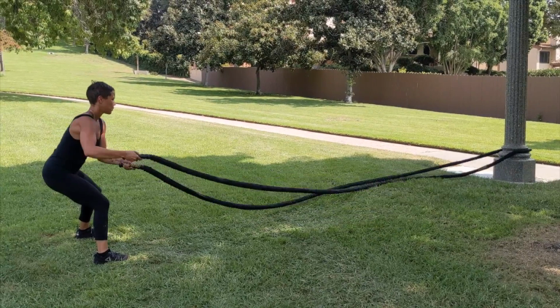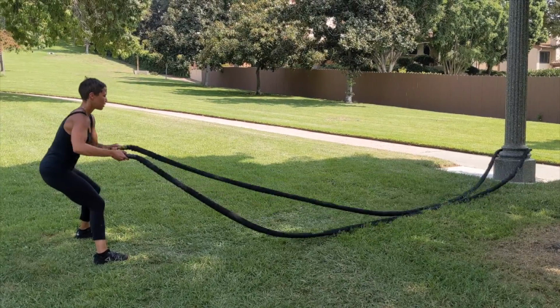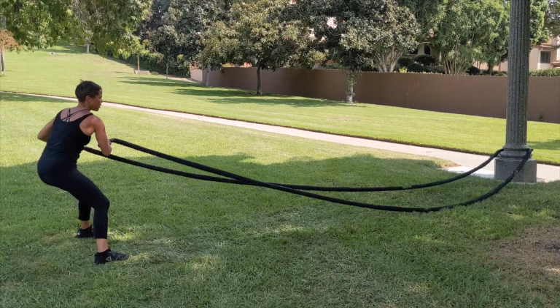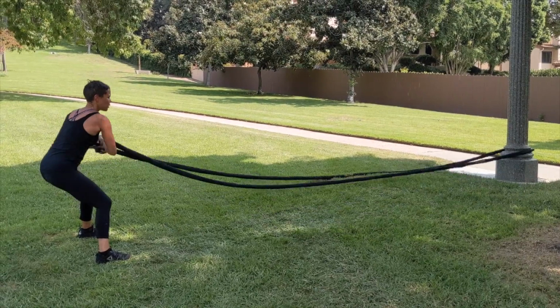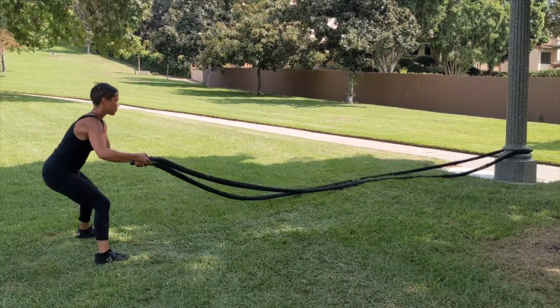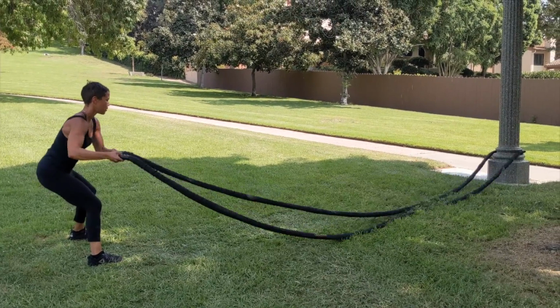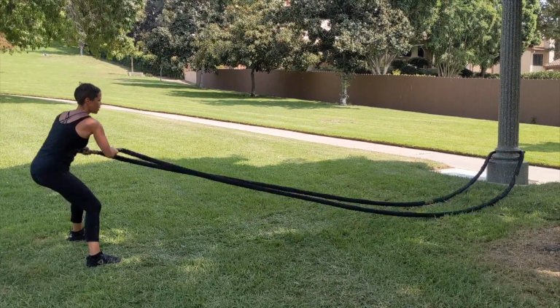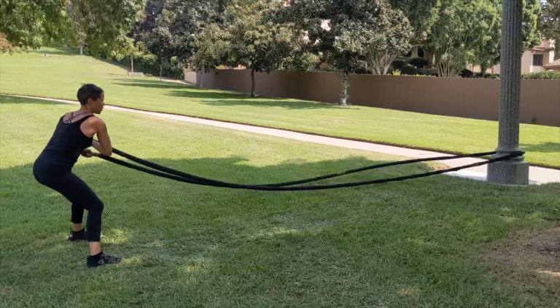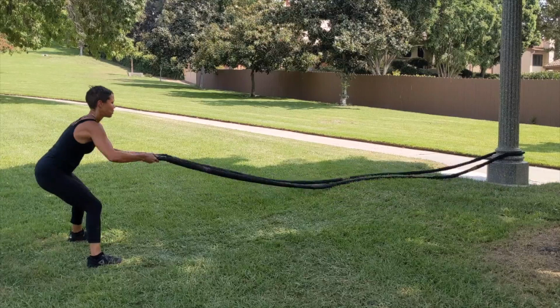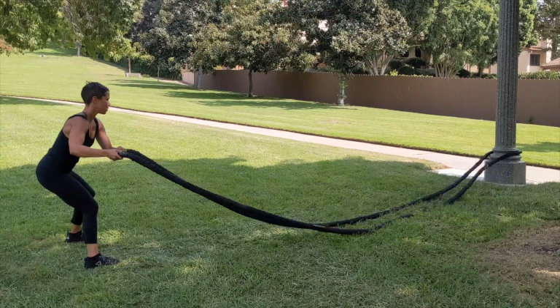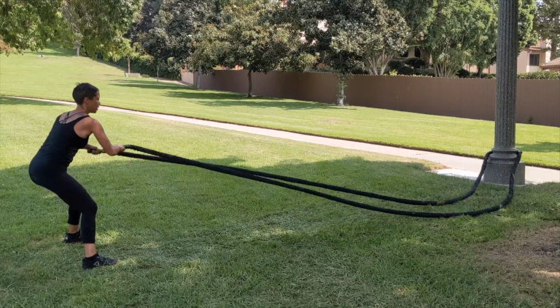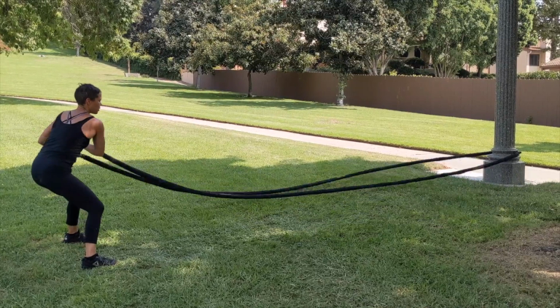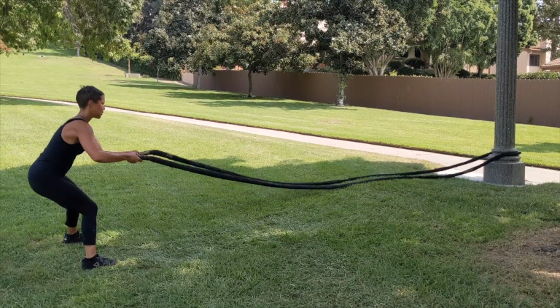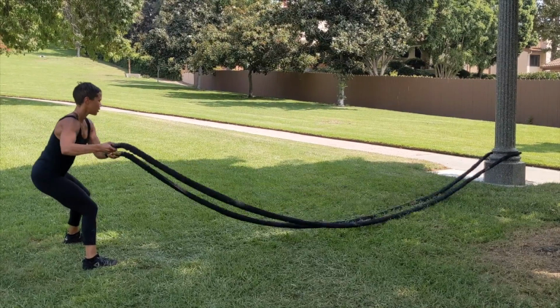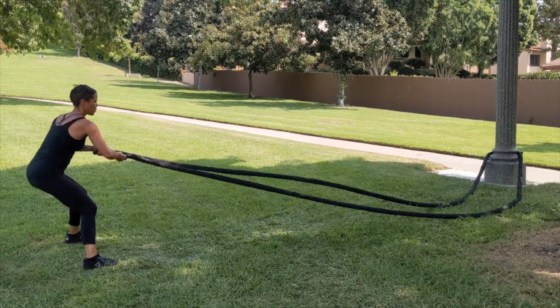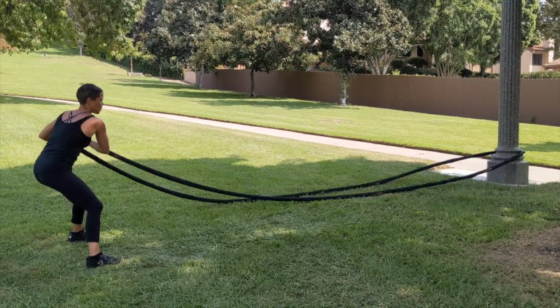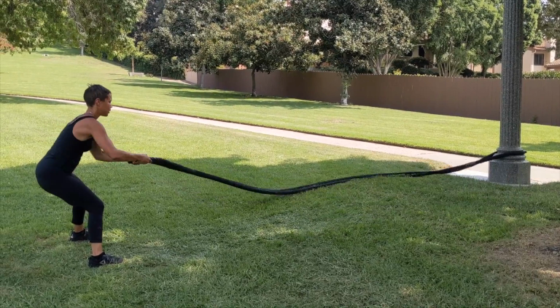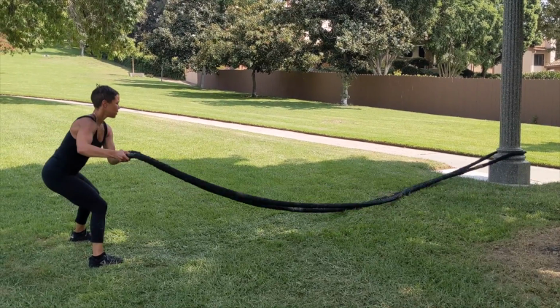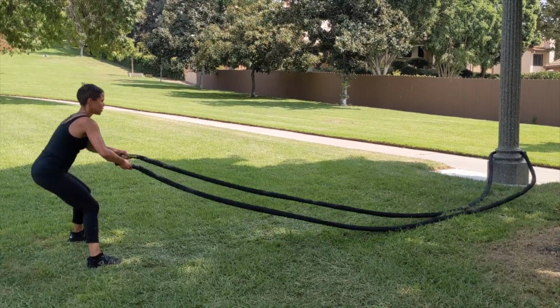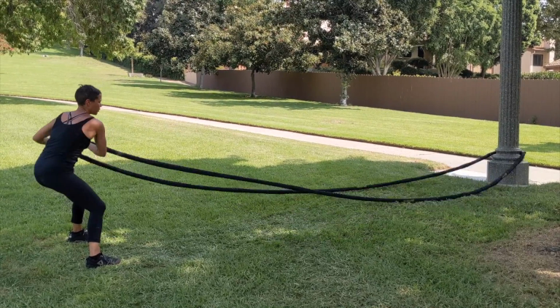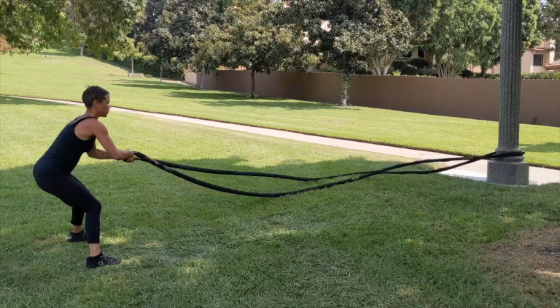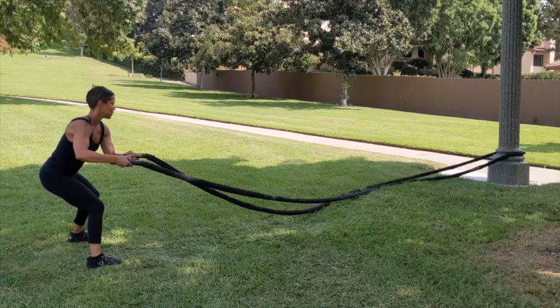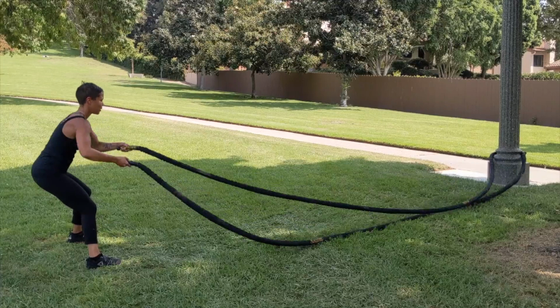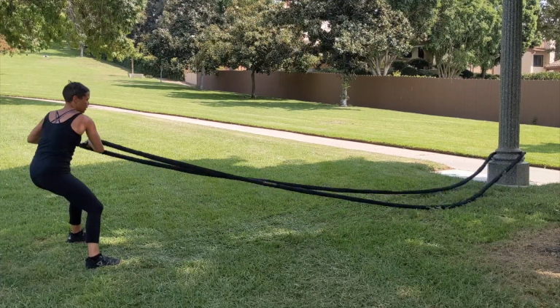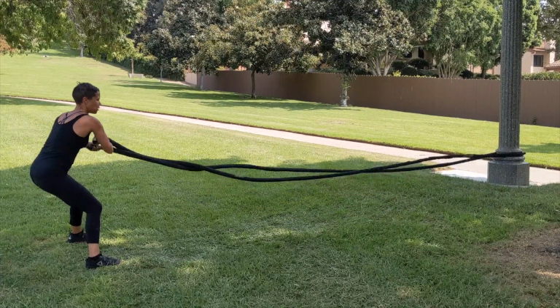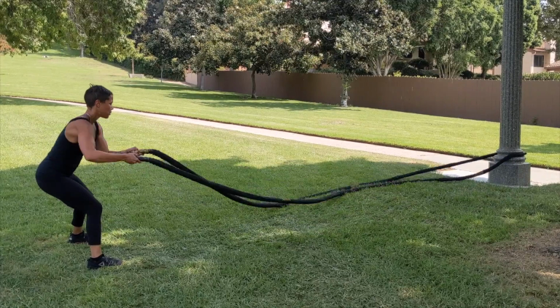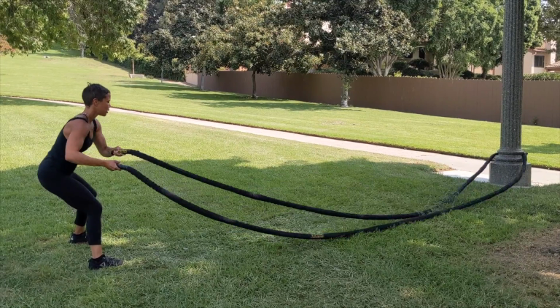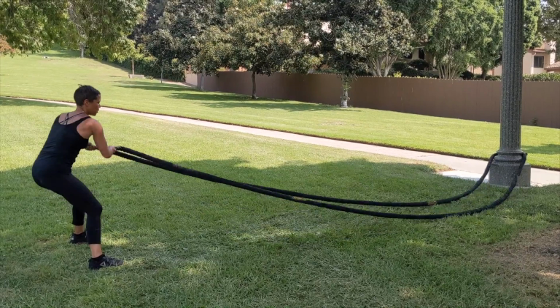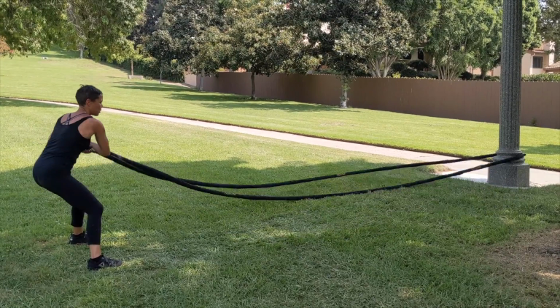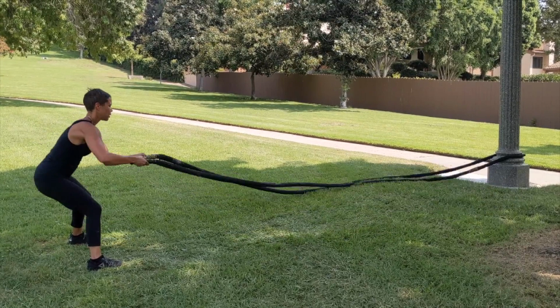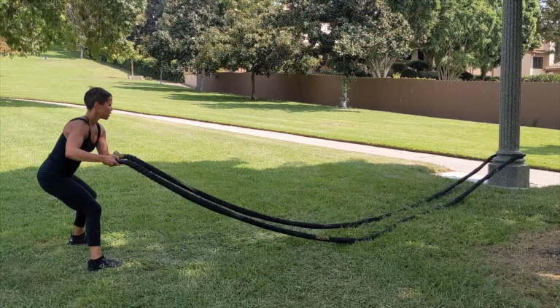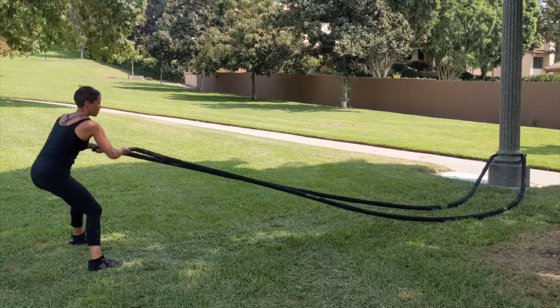Your goal is to try to keep everything nice and squared with the object in front of you, trying to minimize that lower back rotation. Try to shoot for at least 30 seconds or more and try to keep that core braced and torso nice and upright throughout the entire movement.